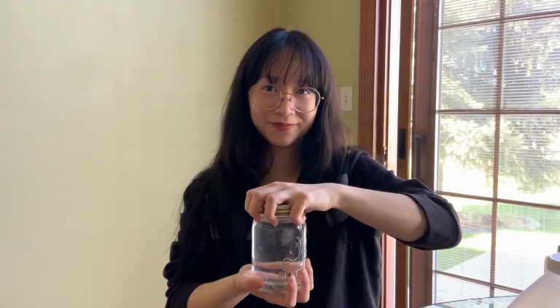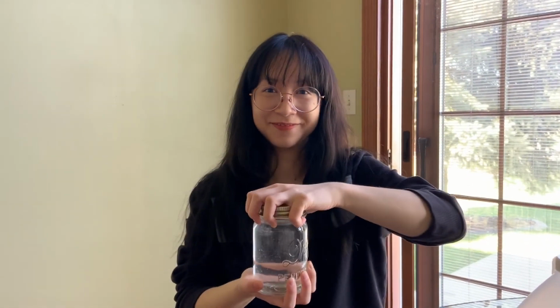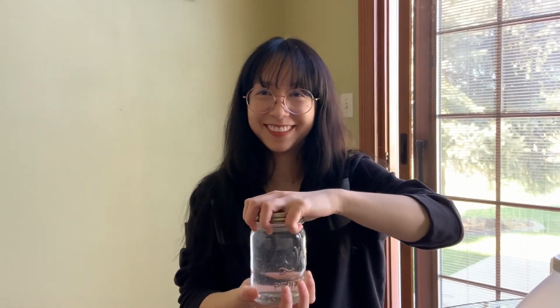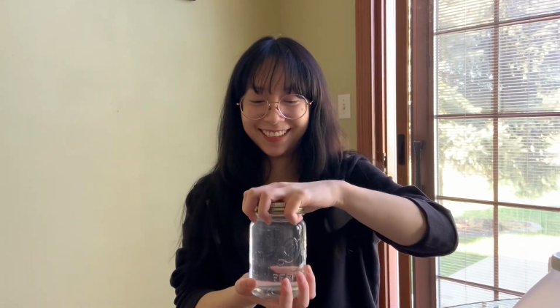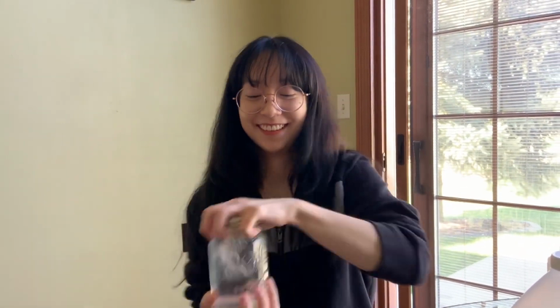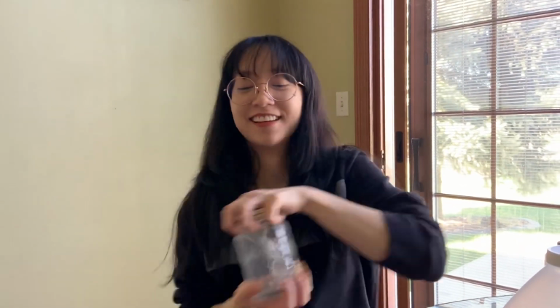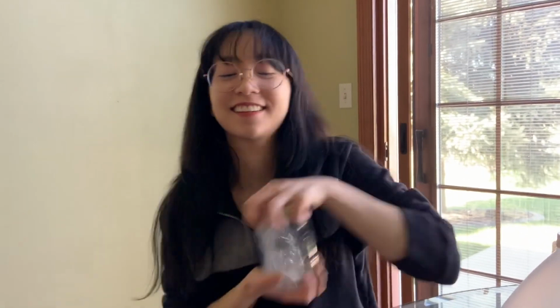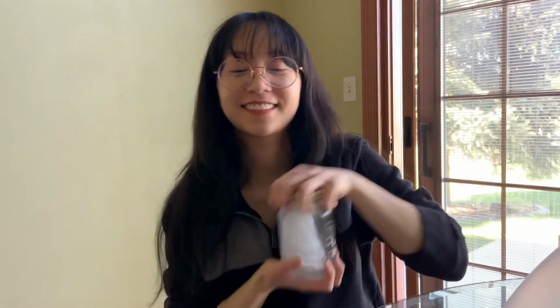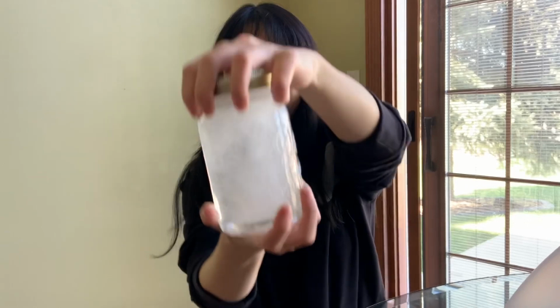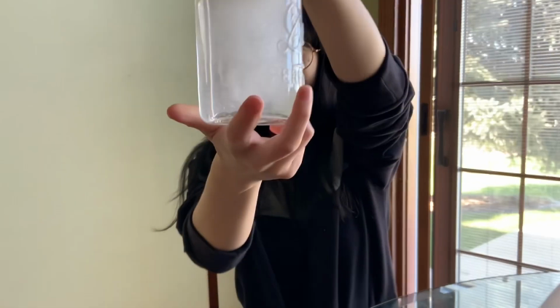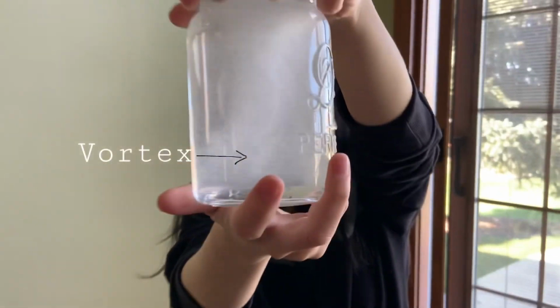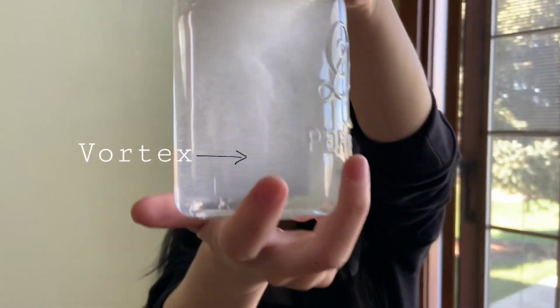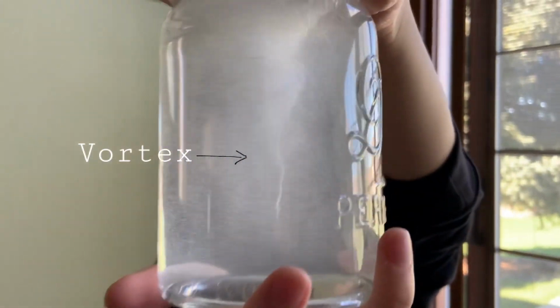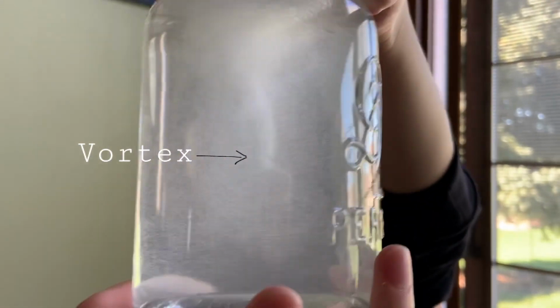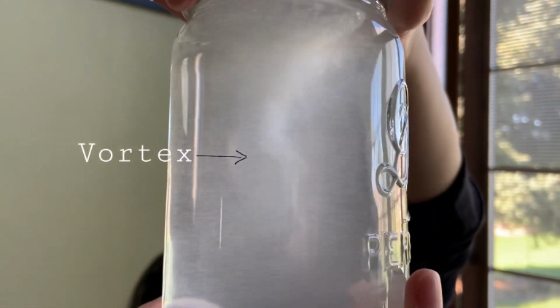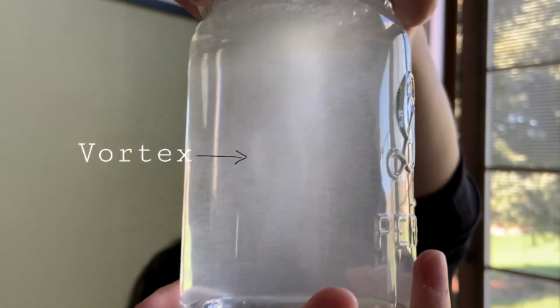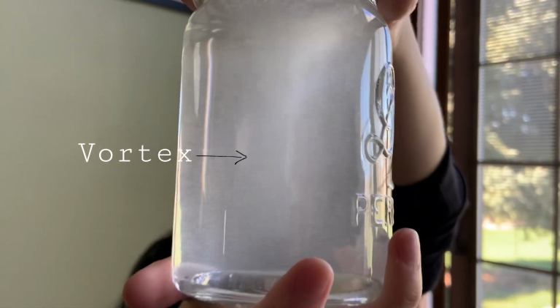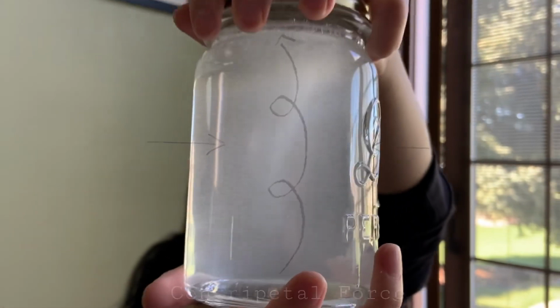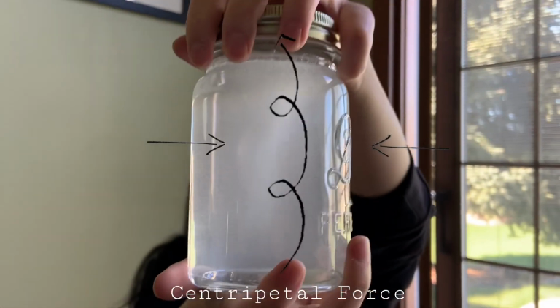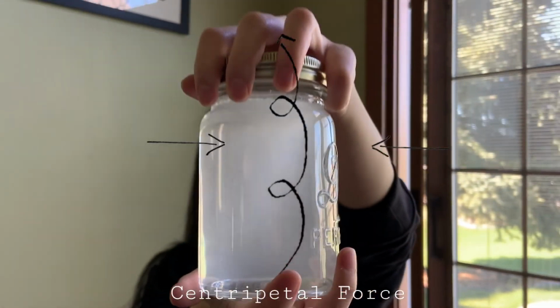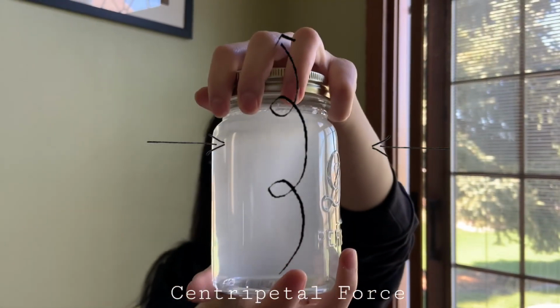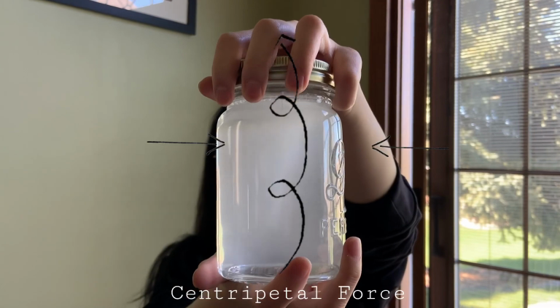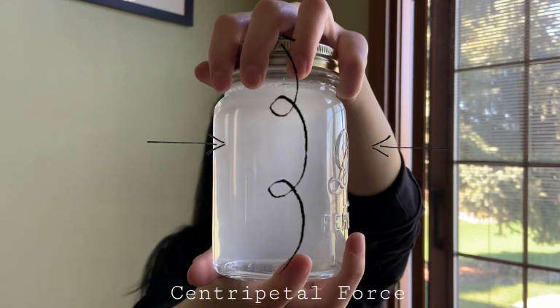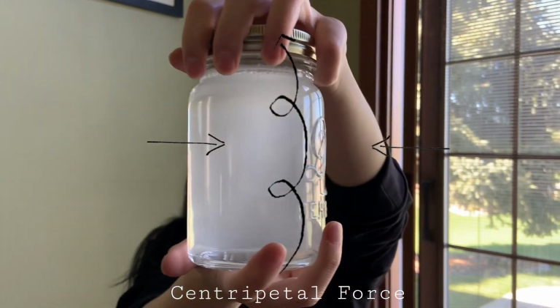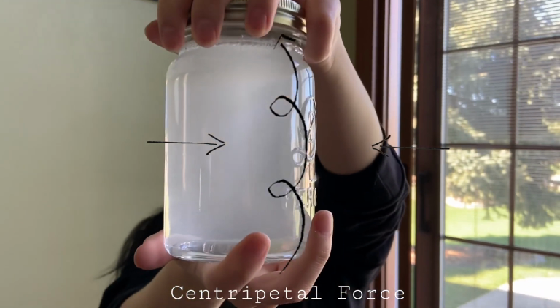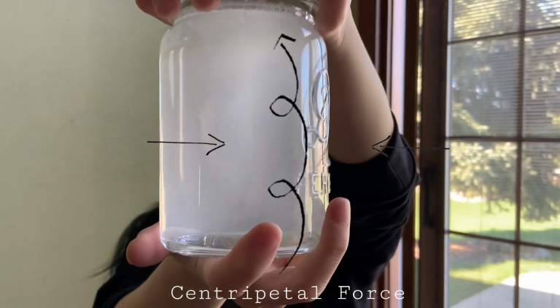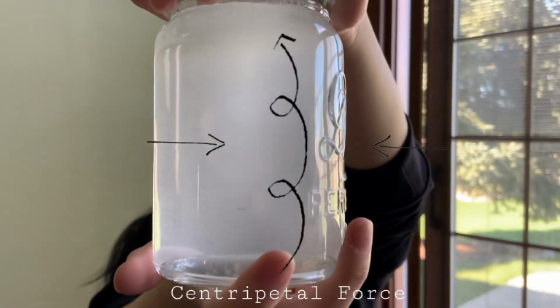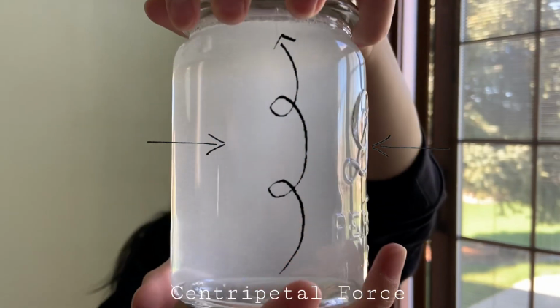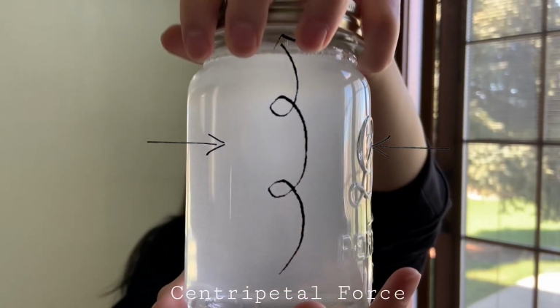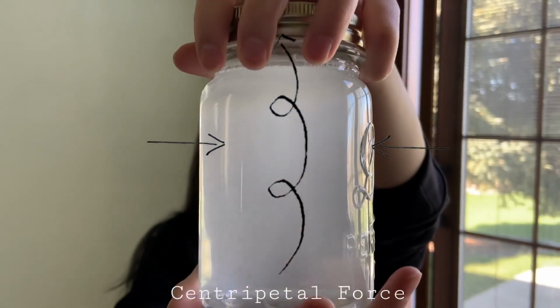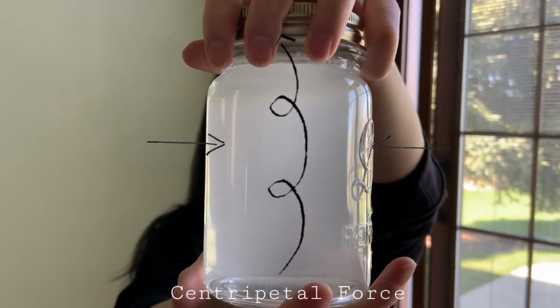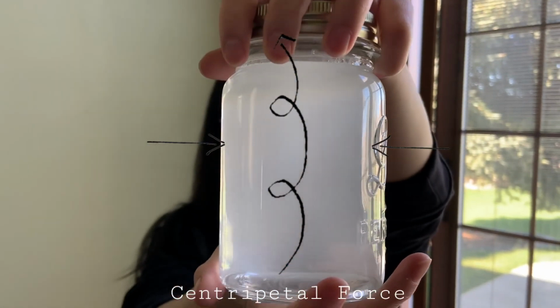When you spin the water in the jar, it creates a vortex in the center. As the water spins, a centripetal force causes the water to spin in a circle towards the center, making a mini tornado.